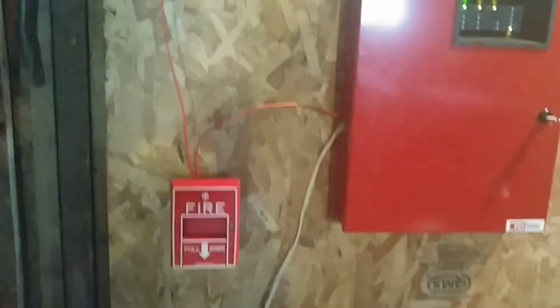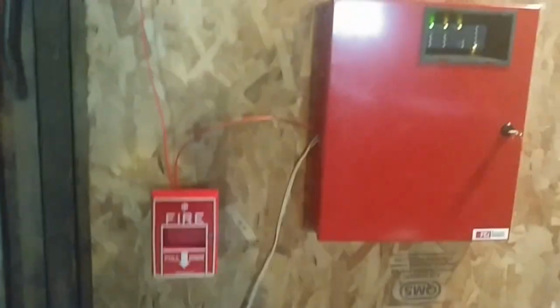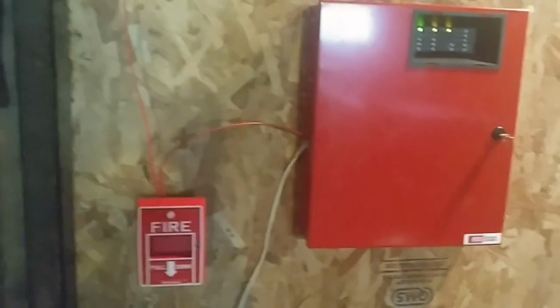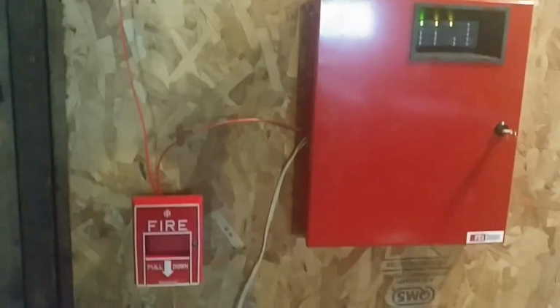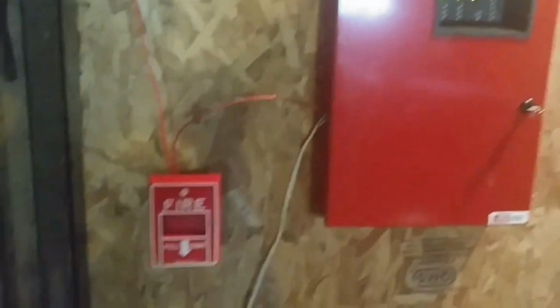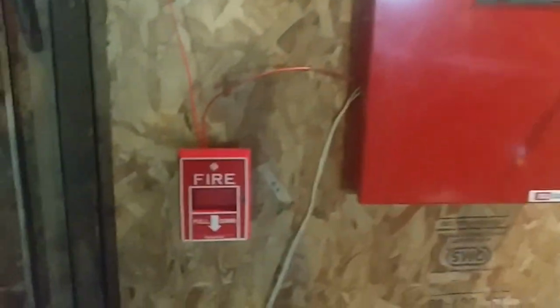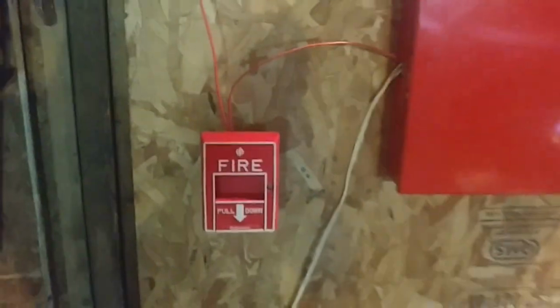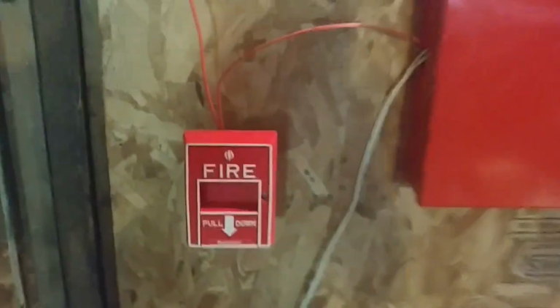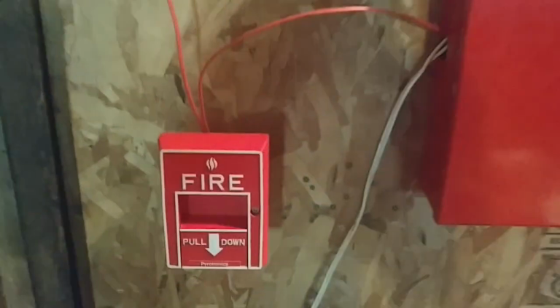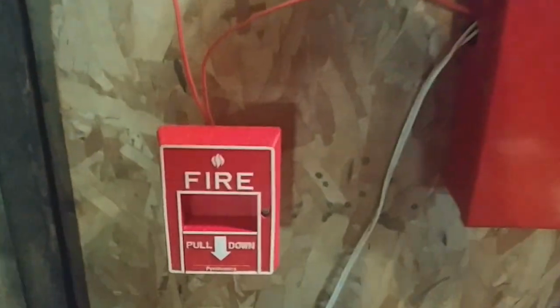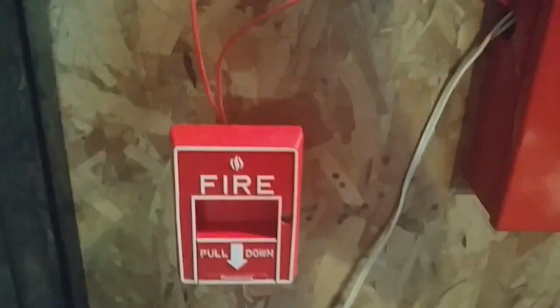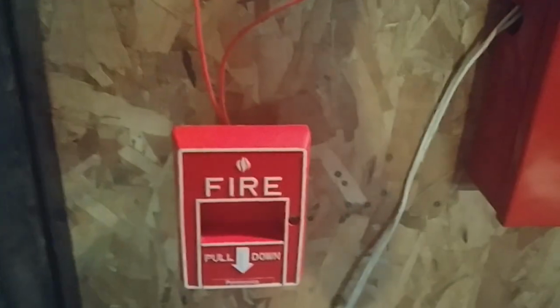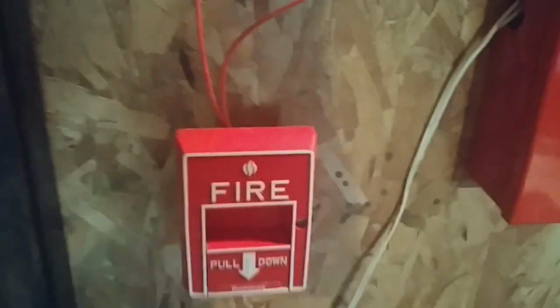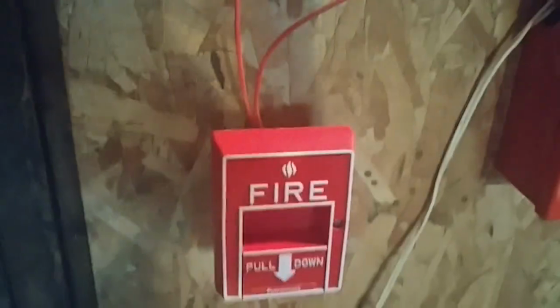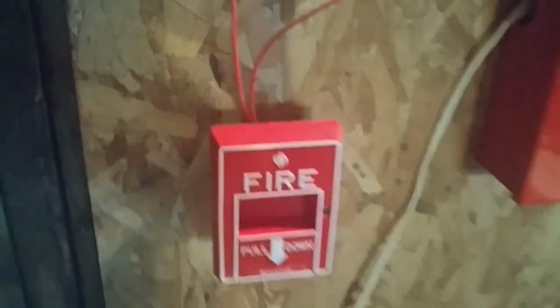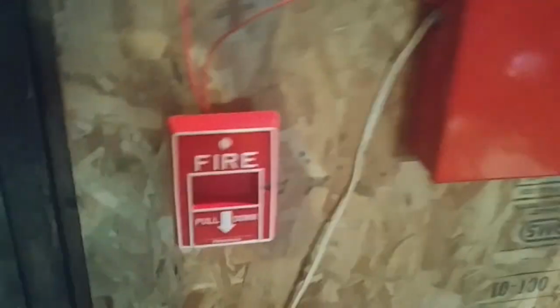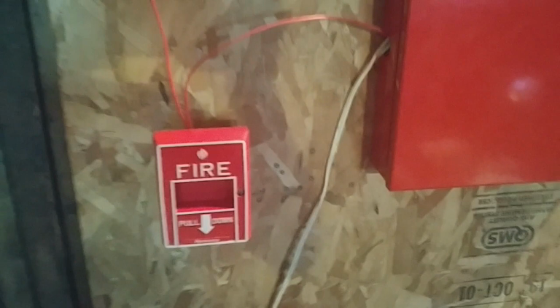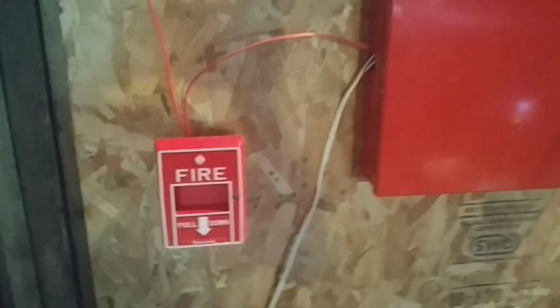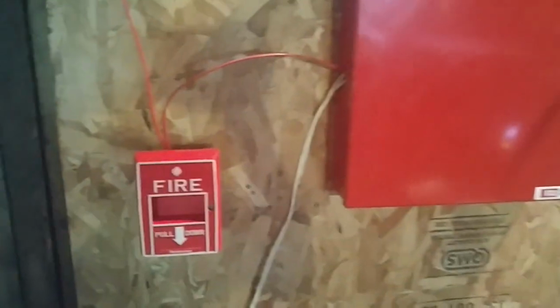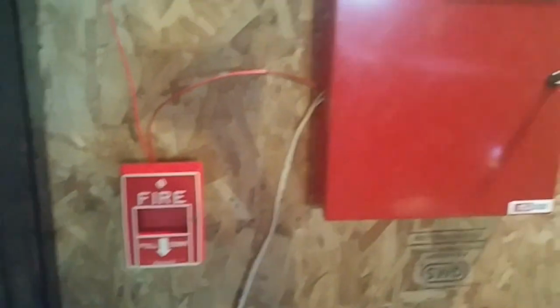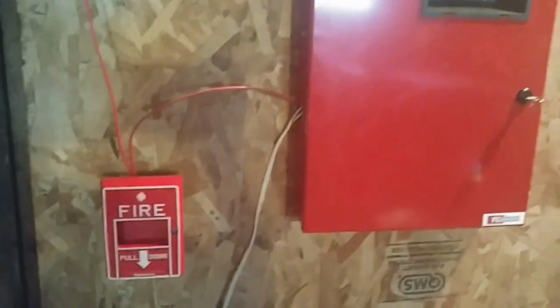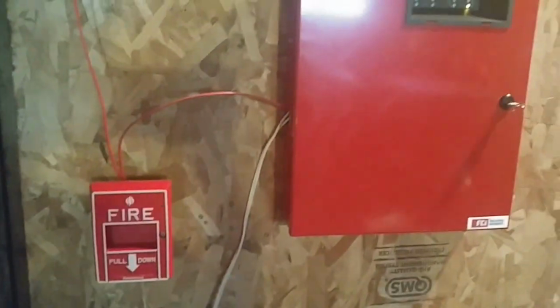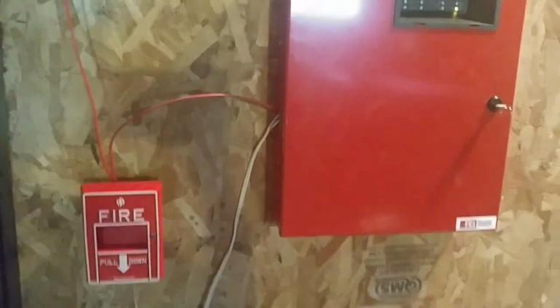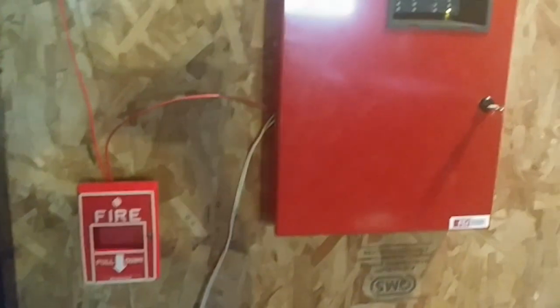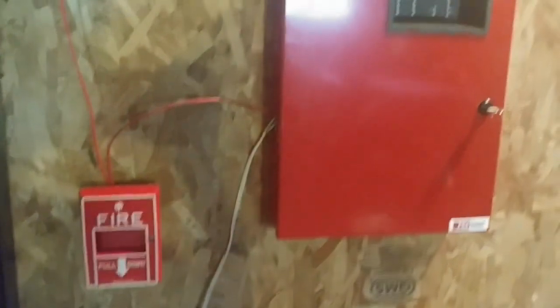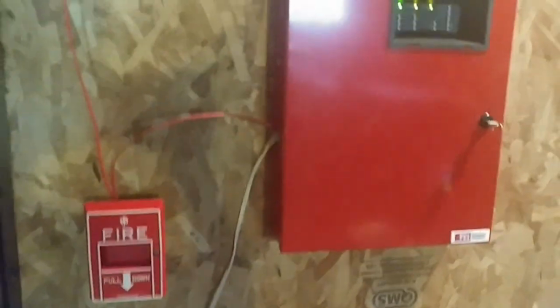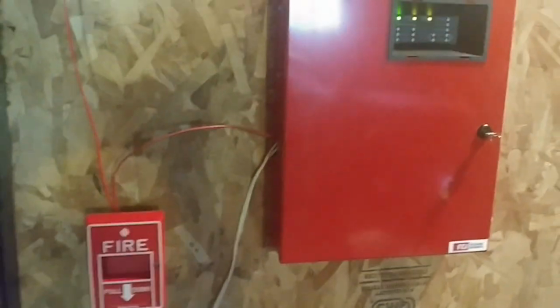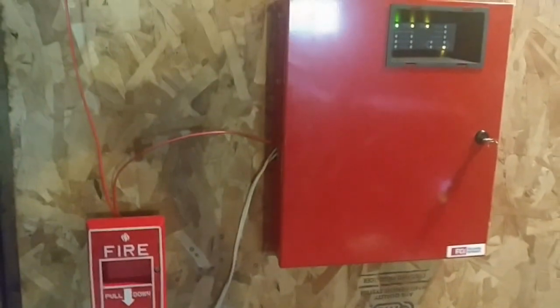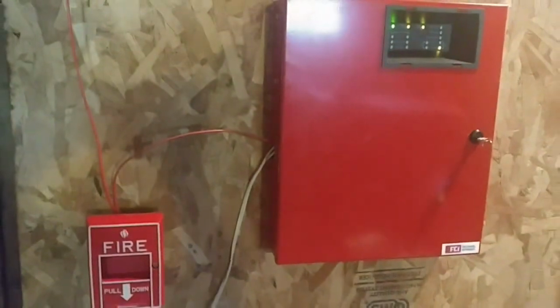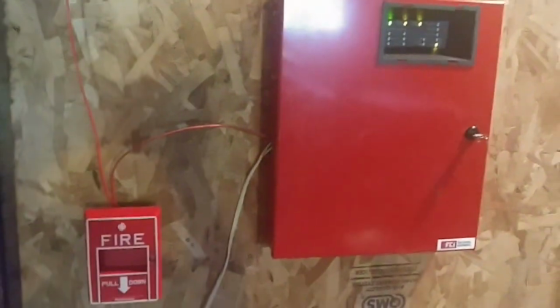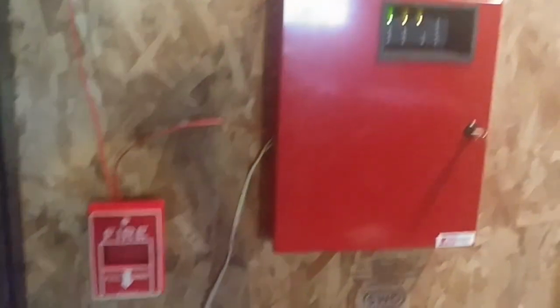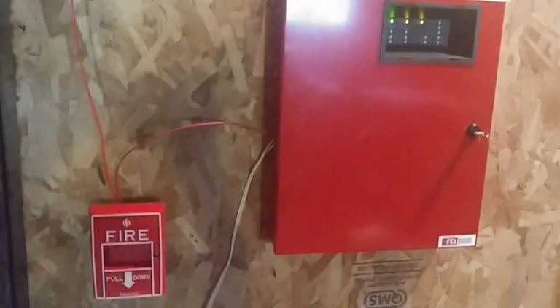We still have pretty much the same setup as the last test, only with two changes, and that's the notification appliances — but we'll go over those in a minute.